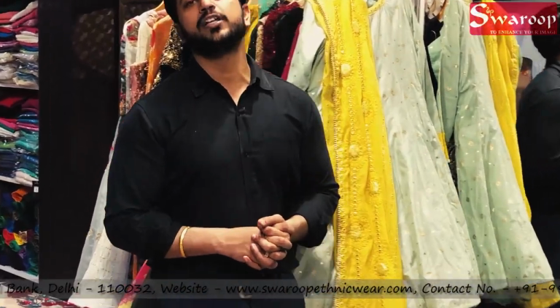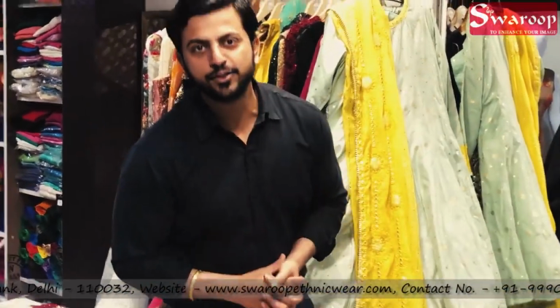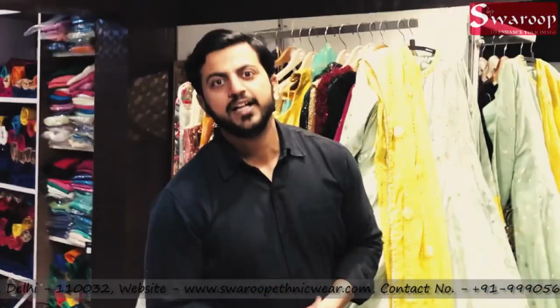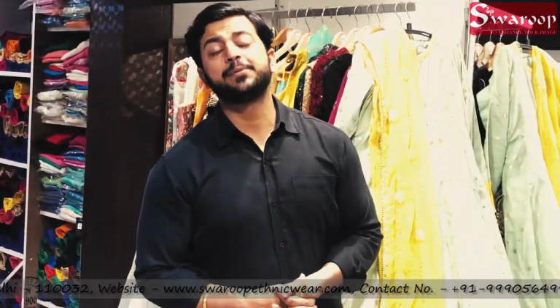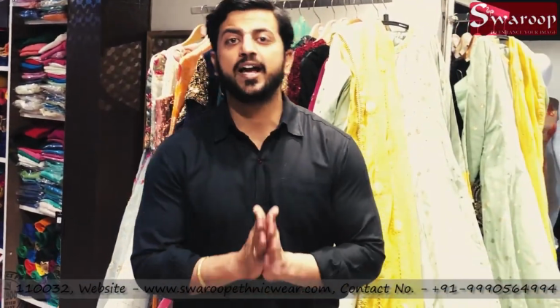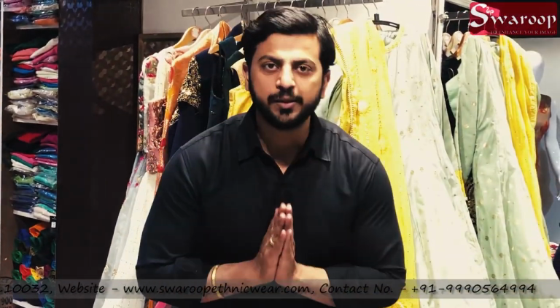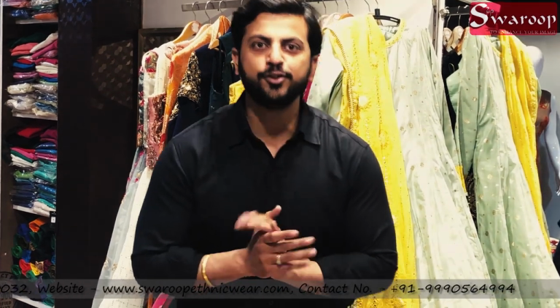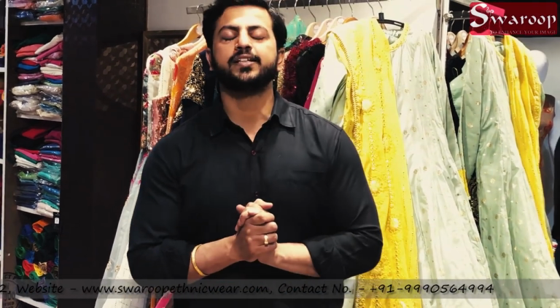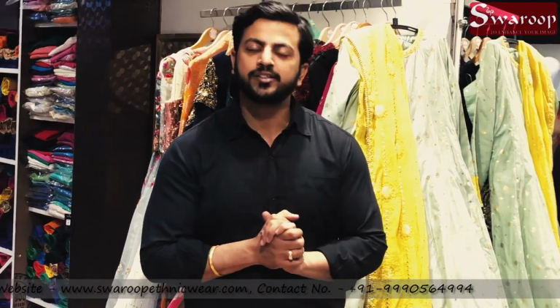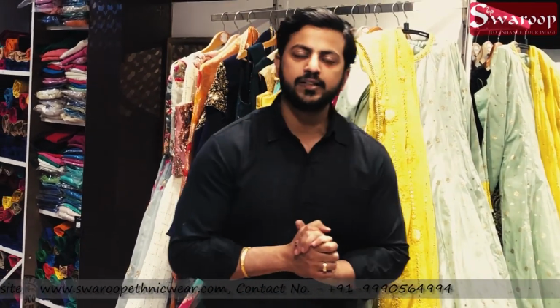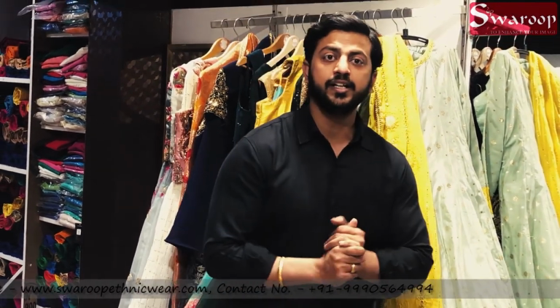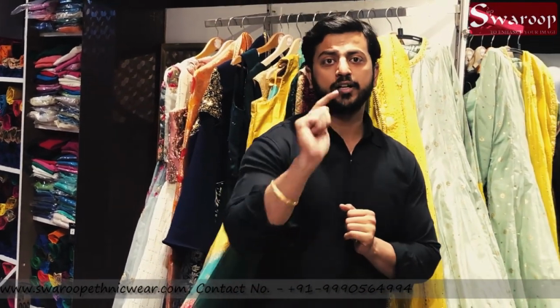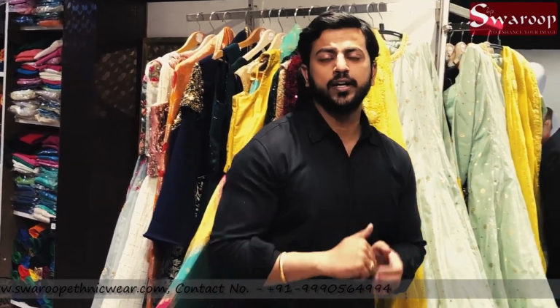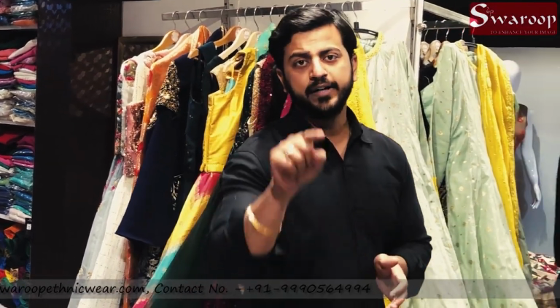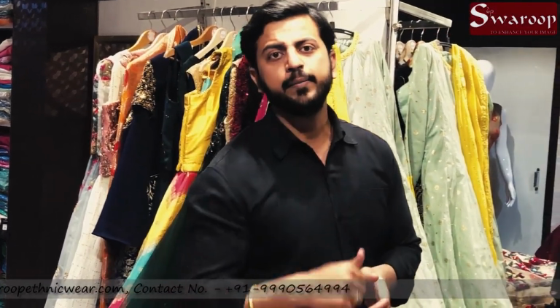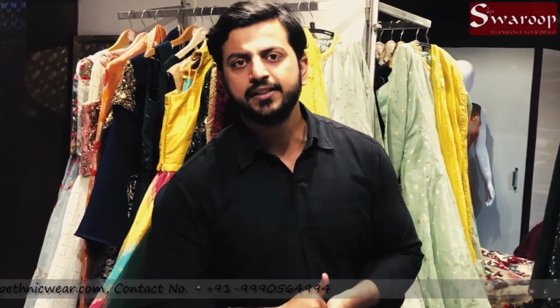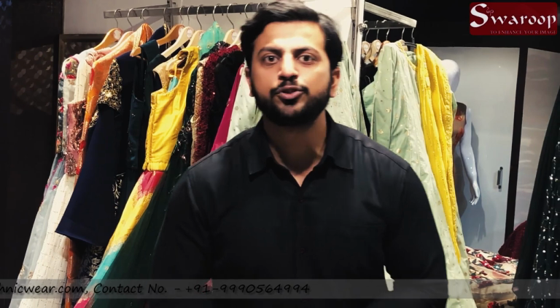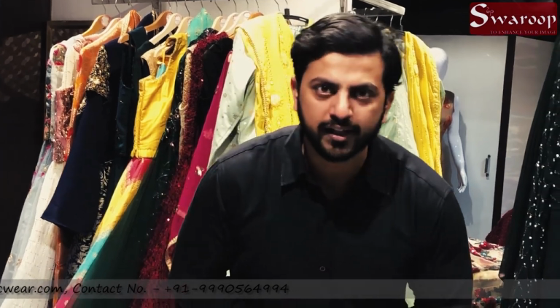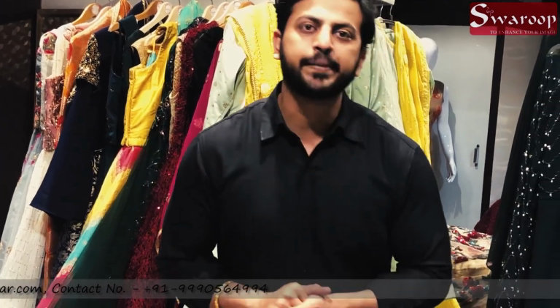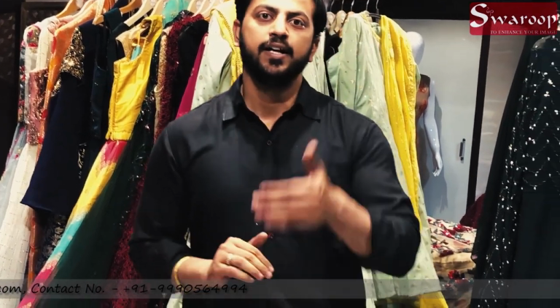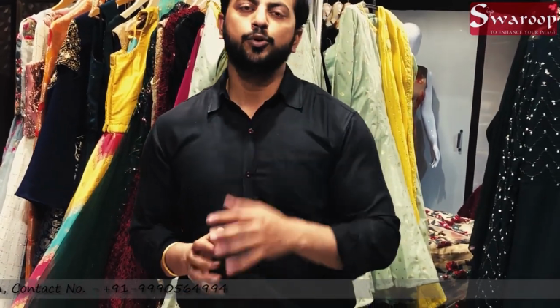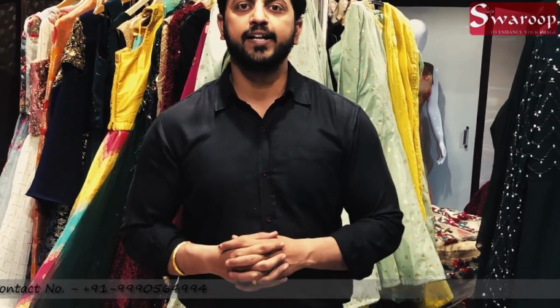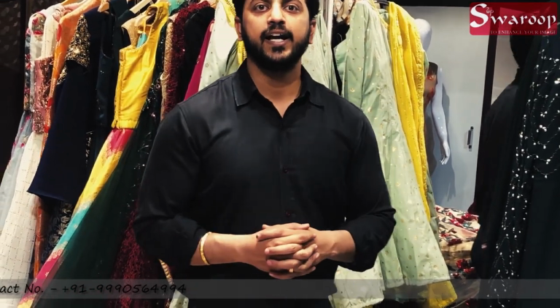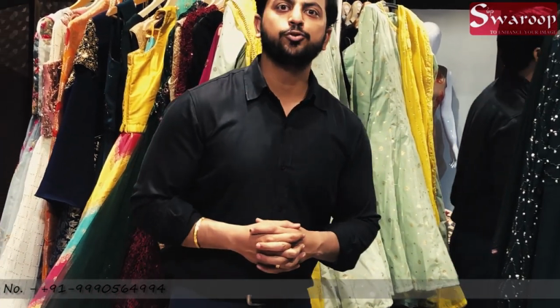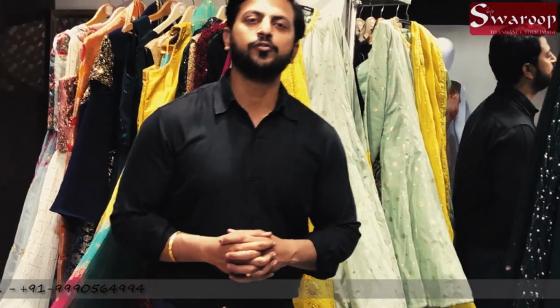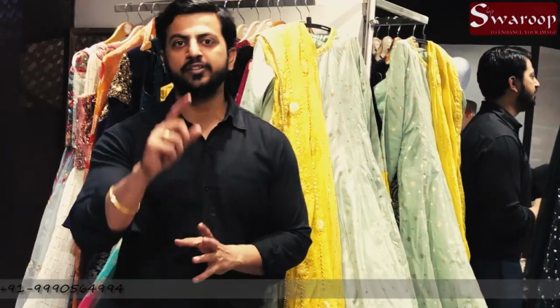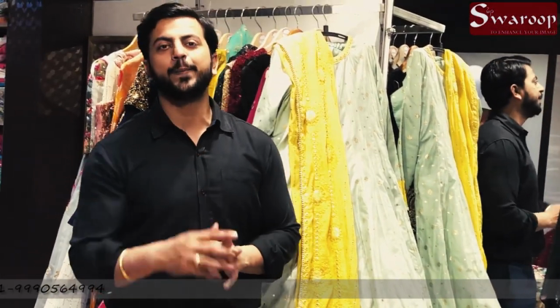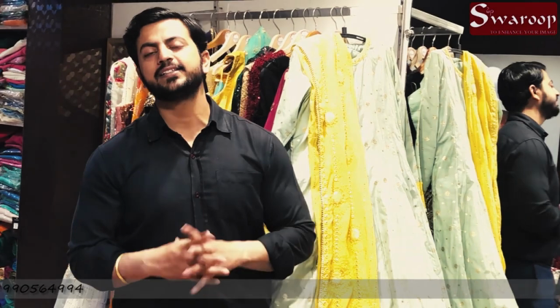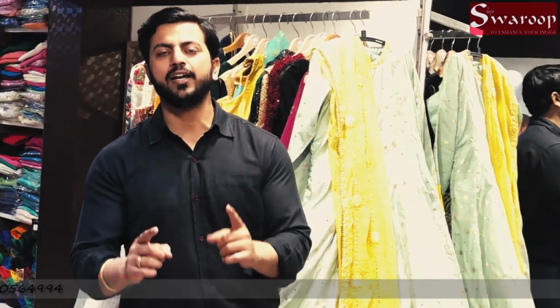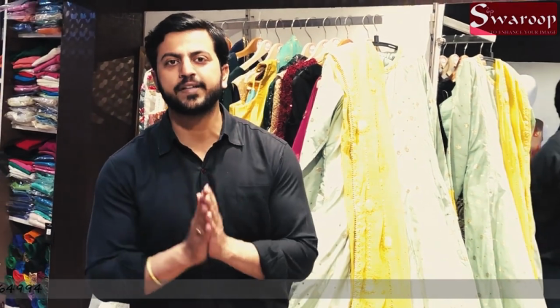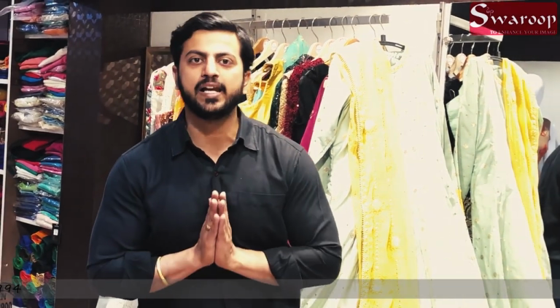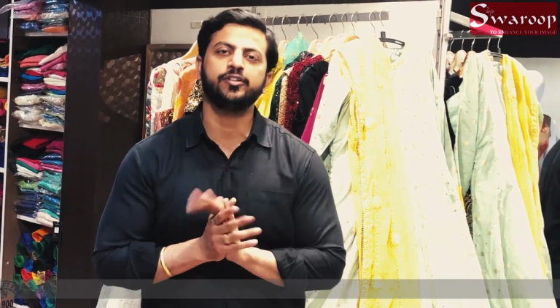Thank you so much for watching this video. Please share, subscribe, and like this video.